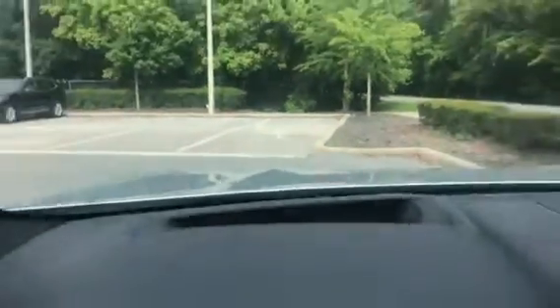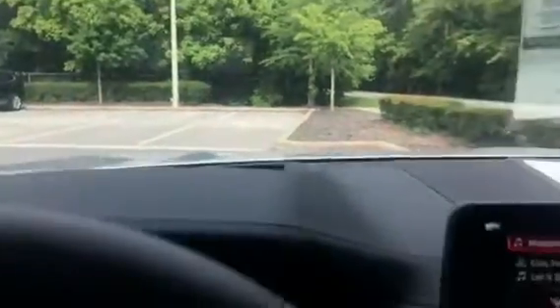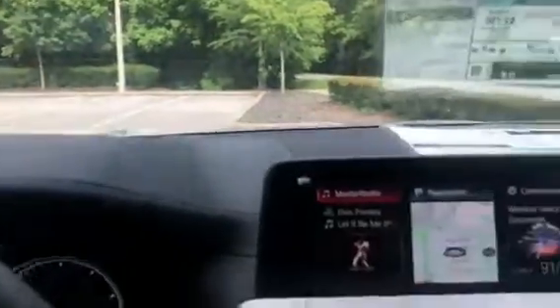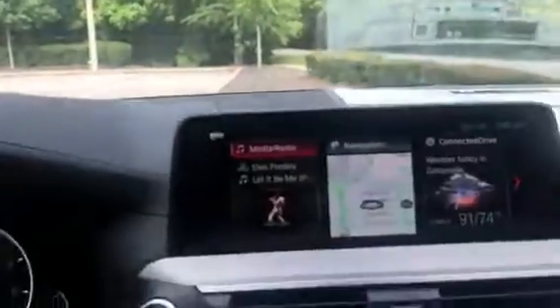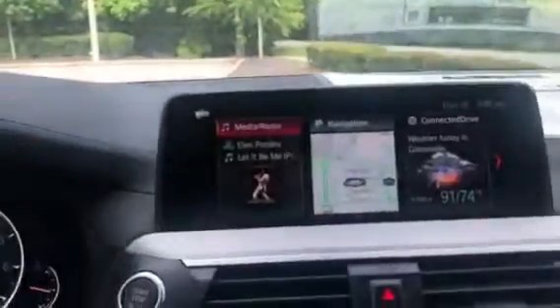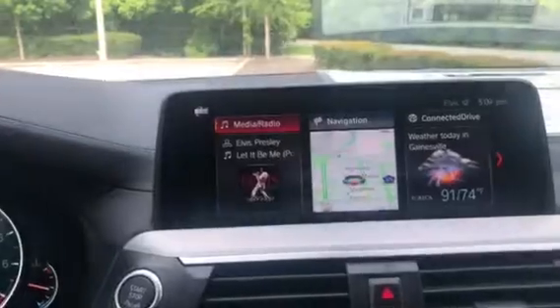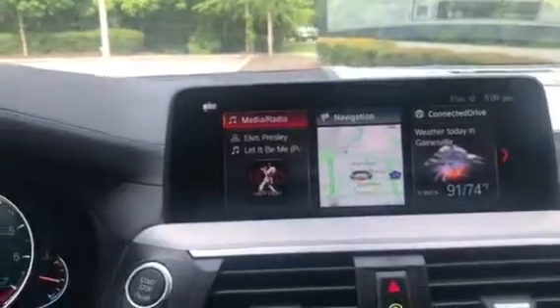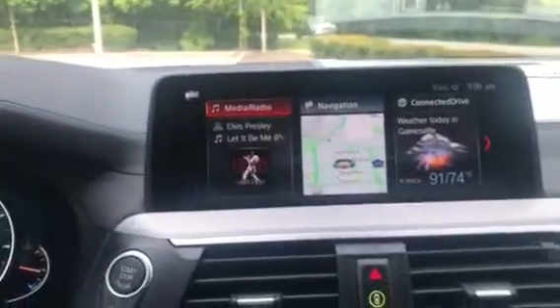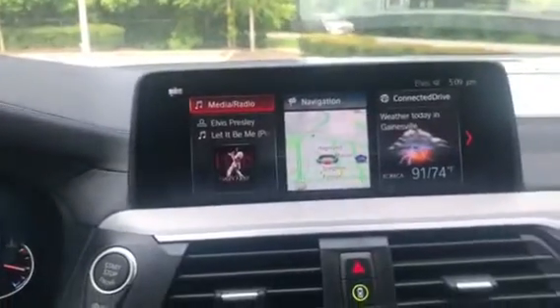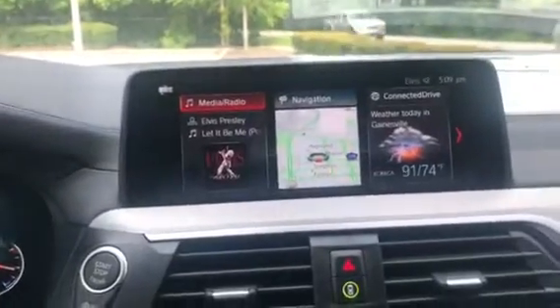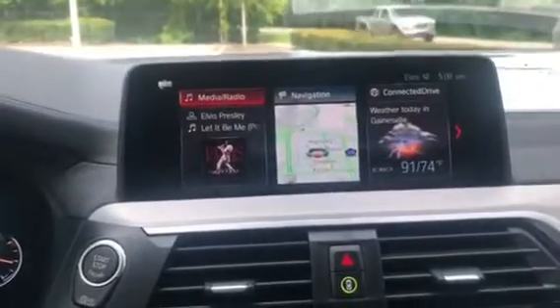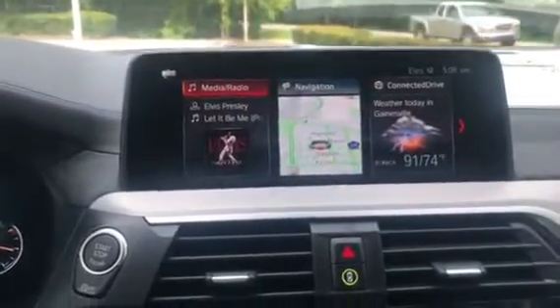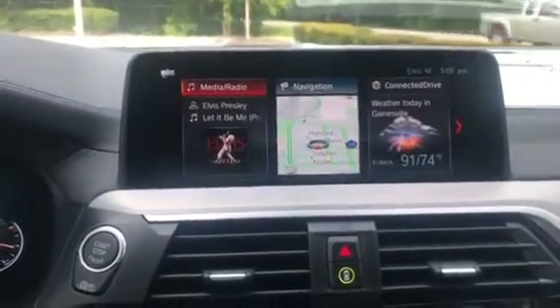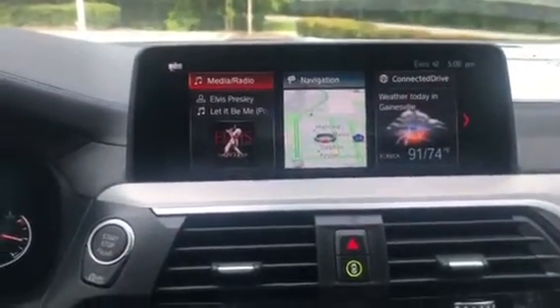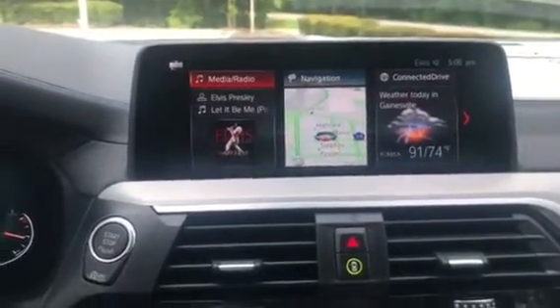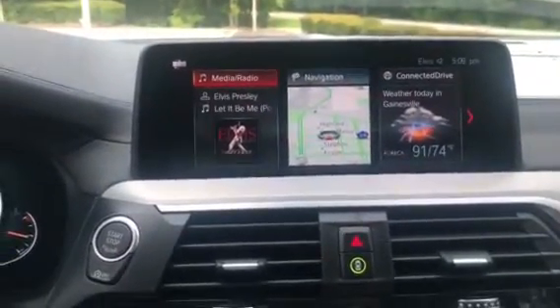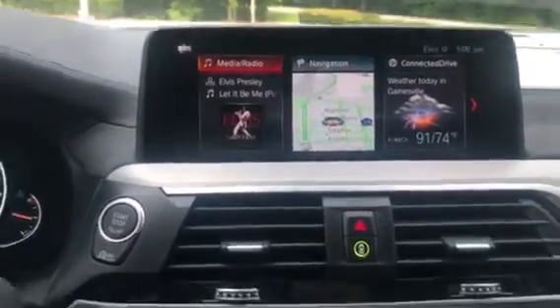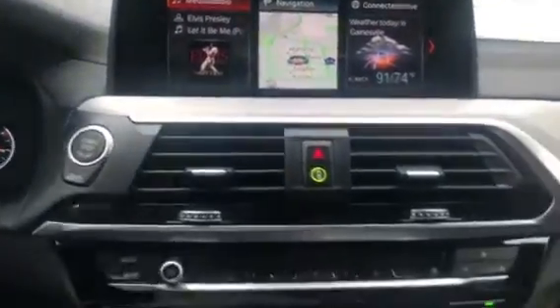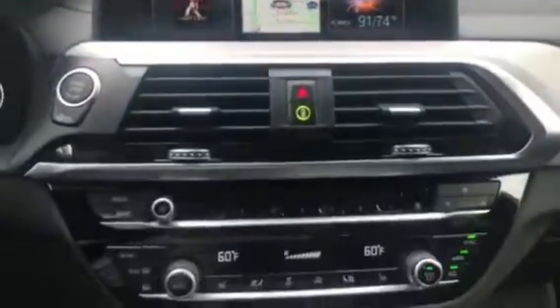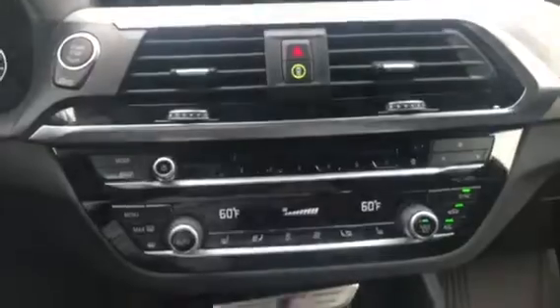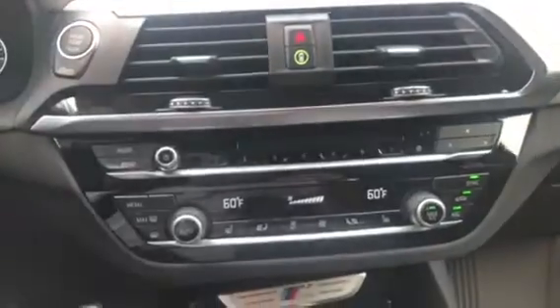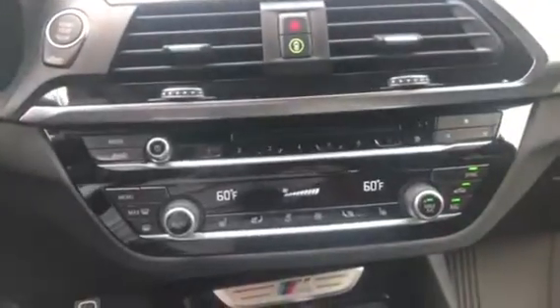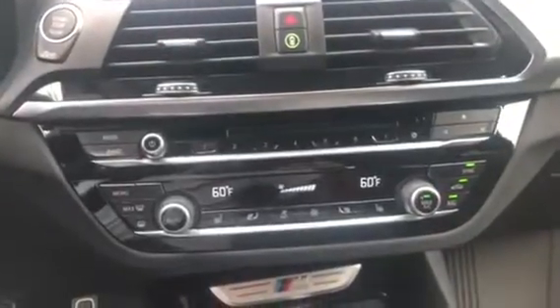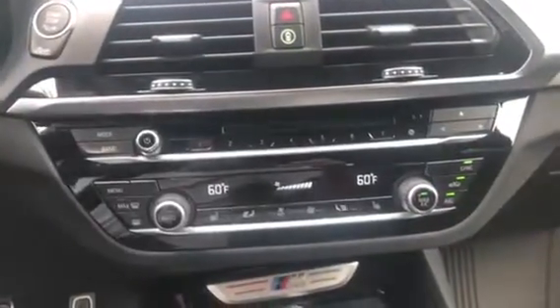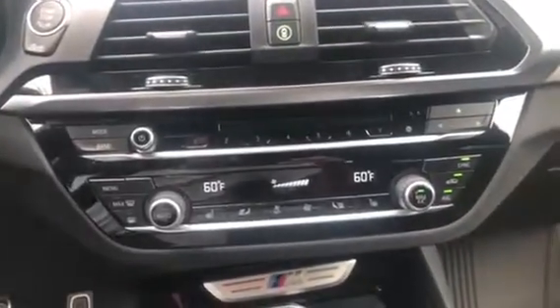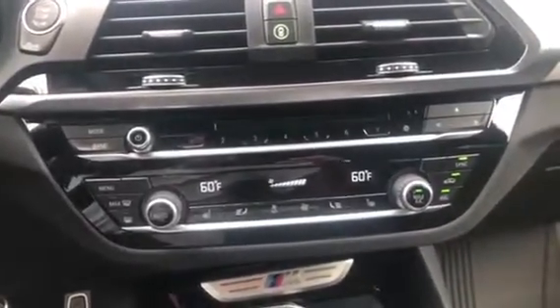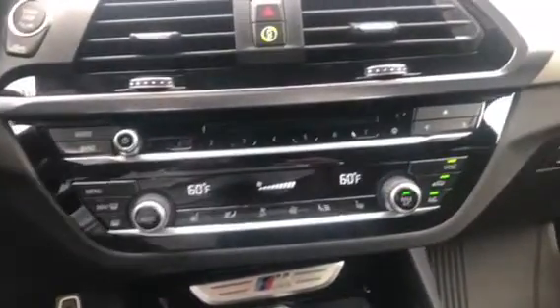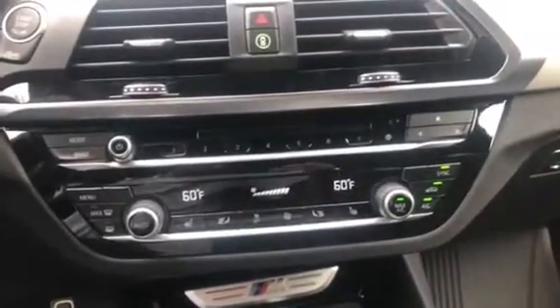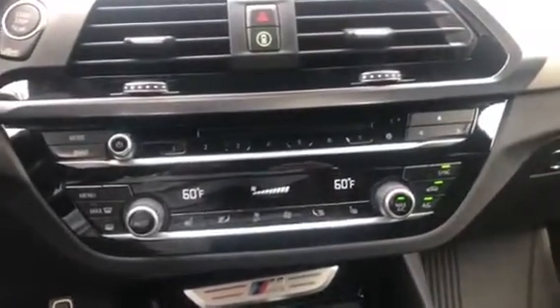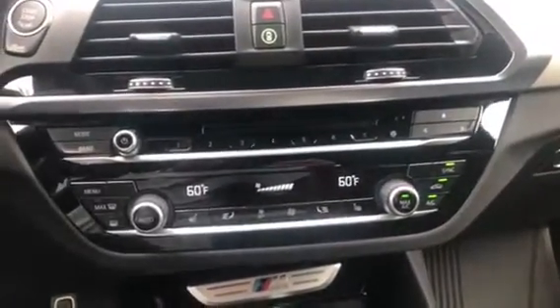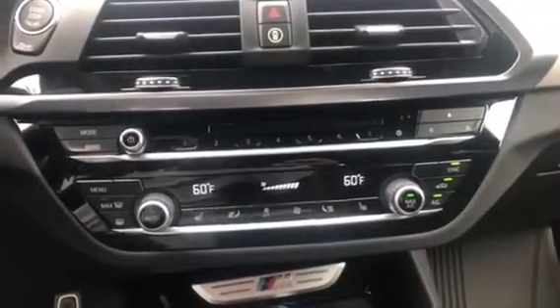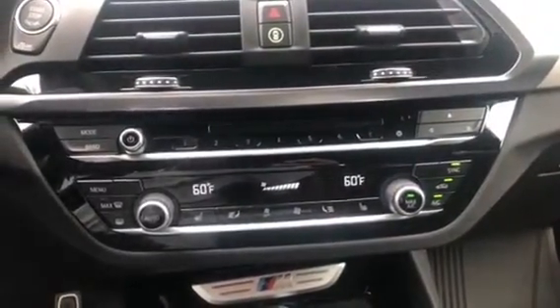Right here we have the iDrive 6.0 system — it is a touchscreen and does have Bluetooth and navigation. Then right here we have the climate control center, and the vehicle does have heated seats.